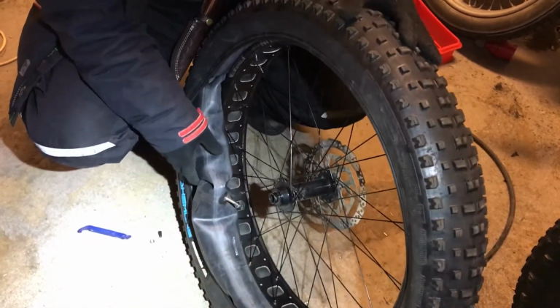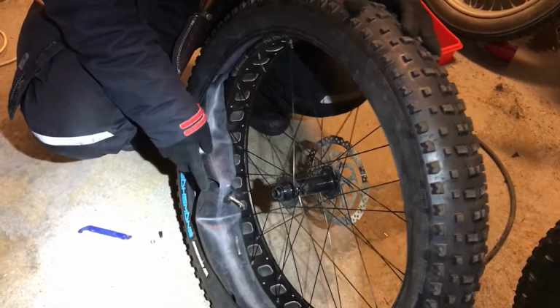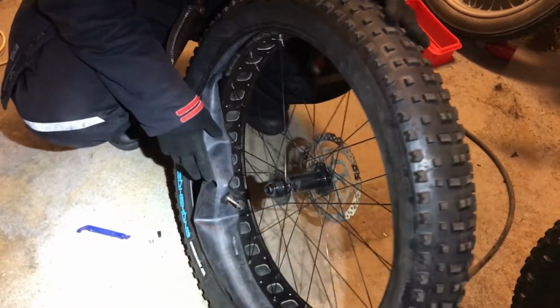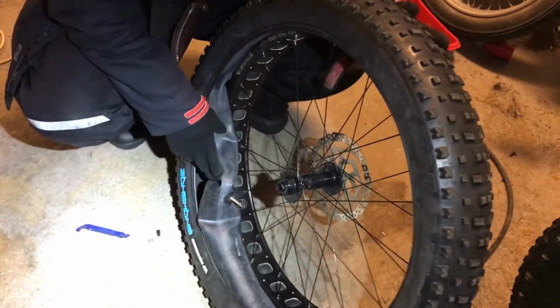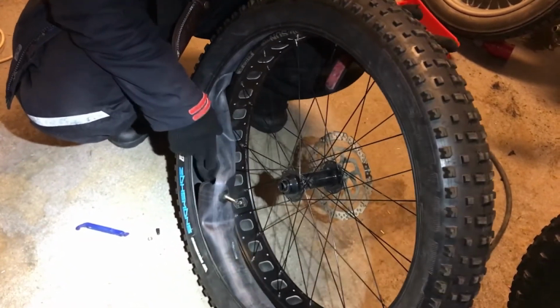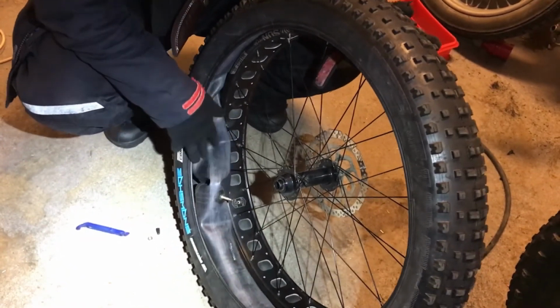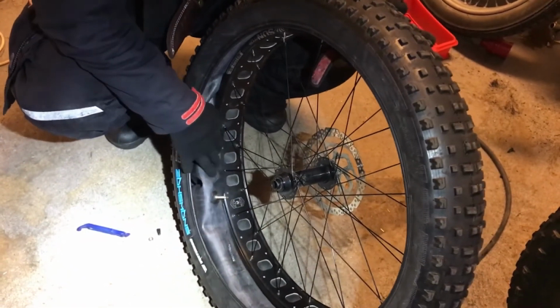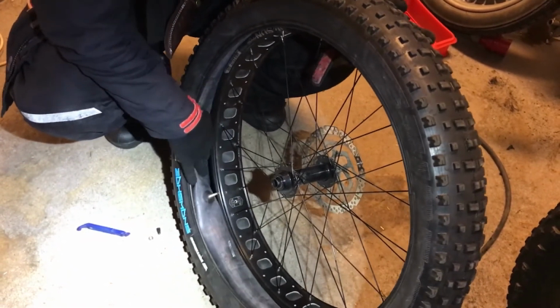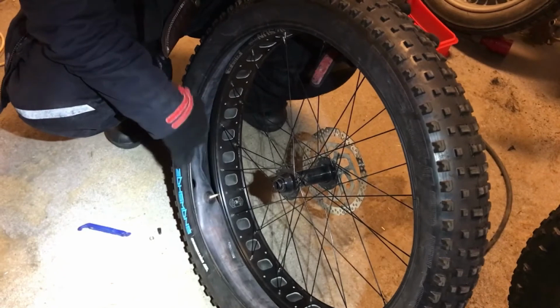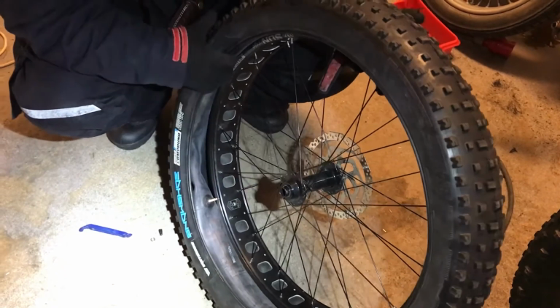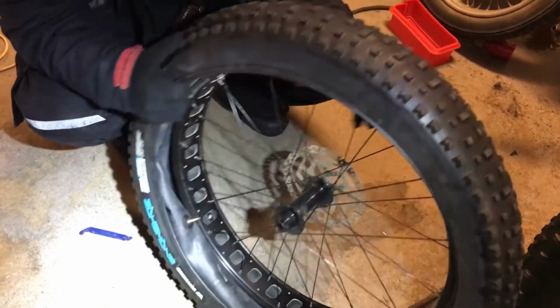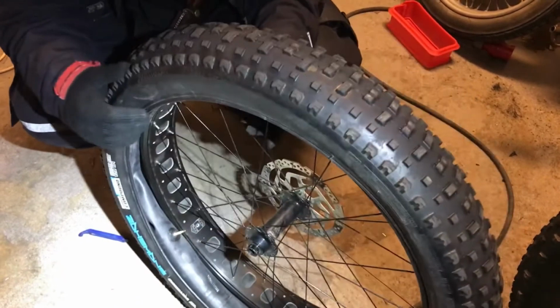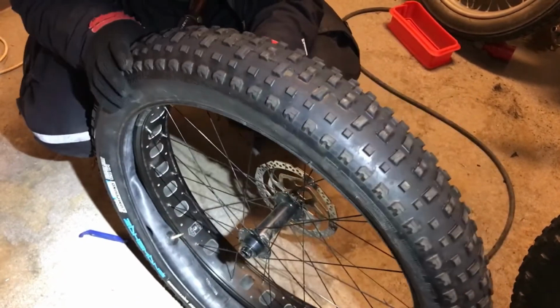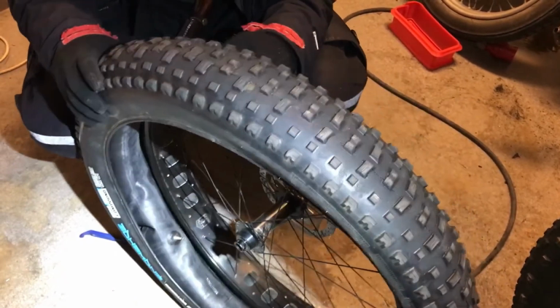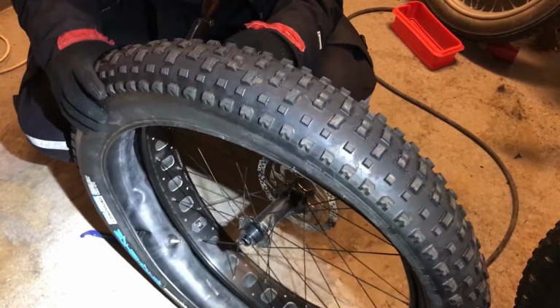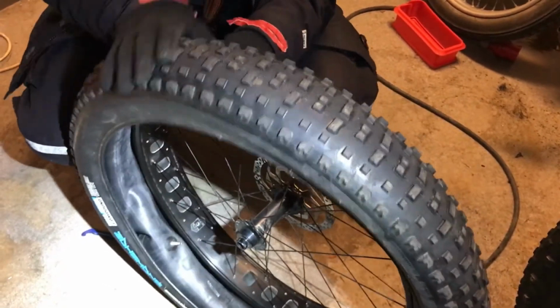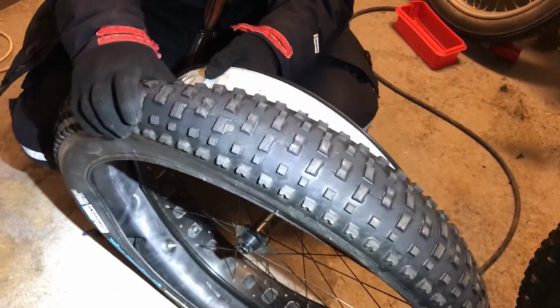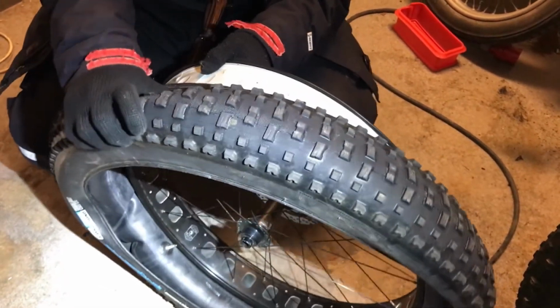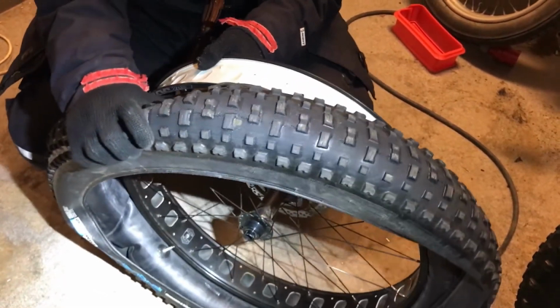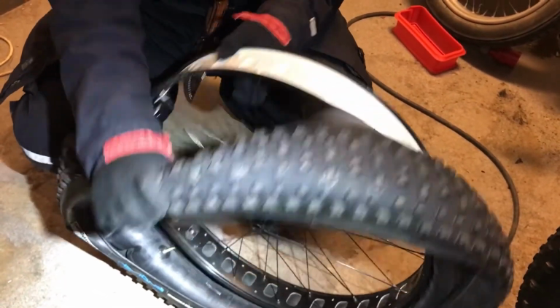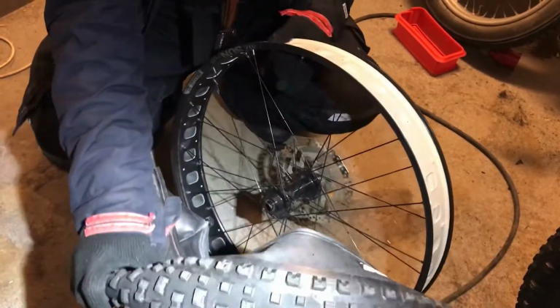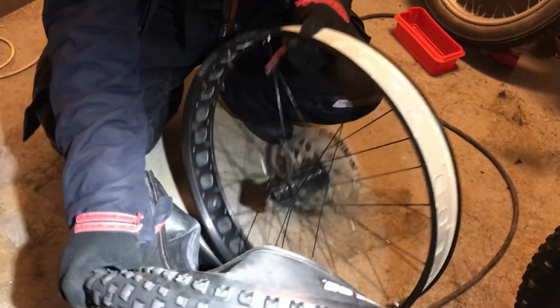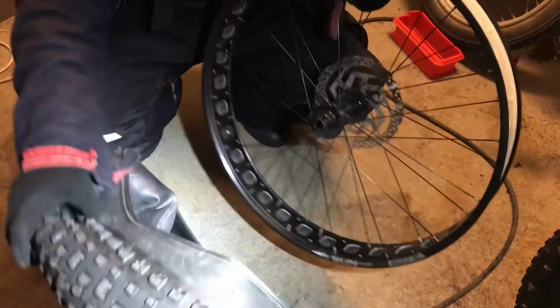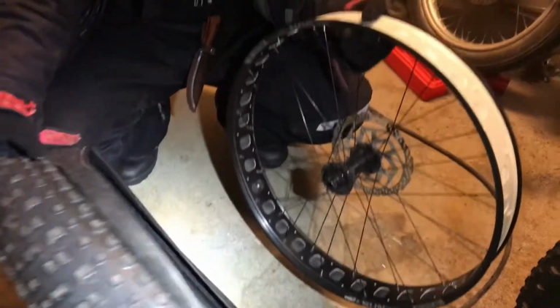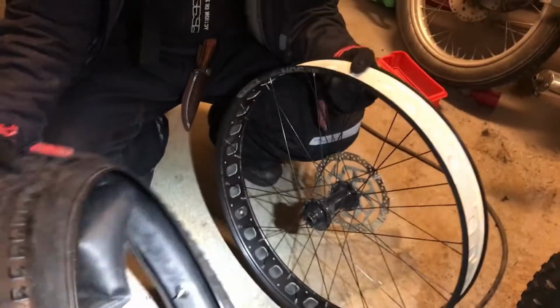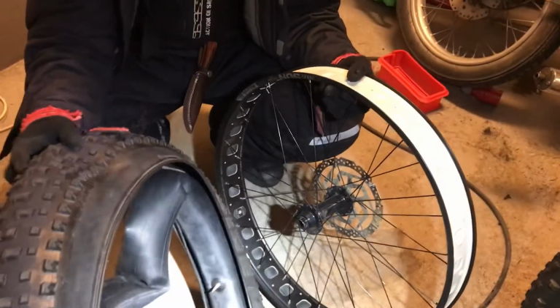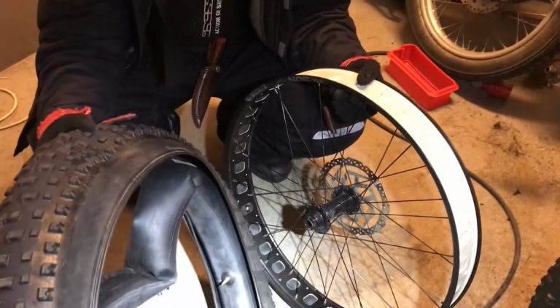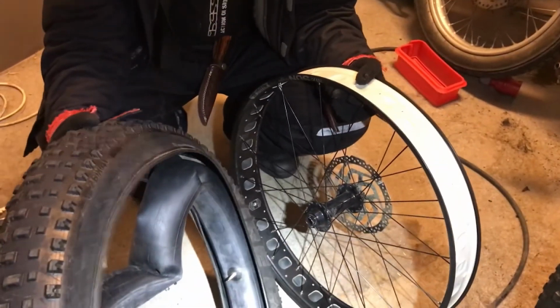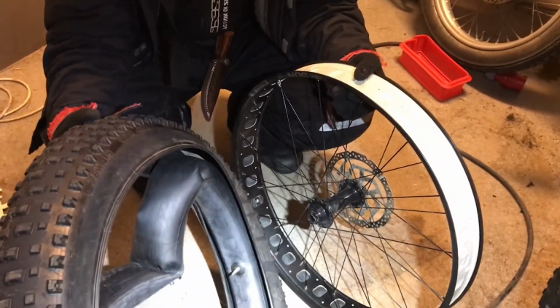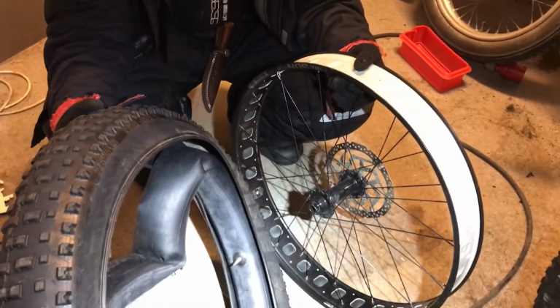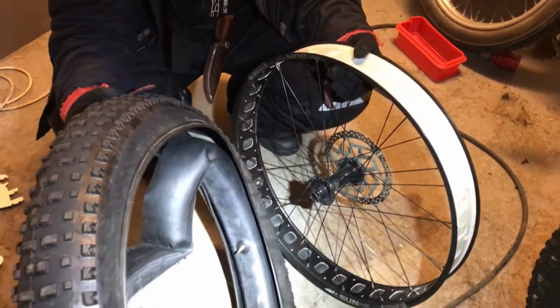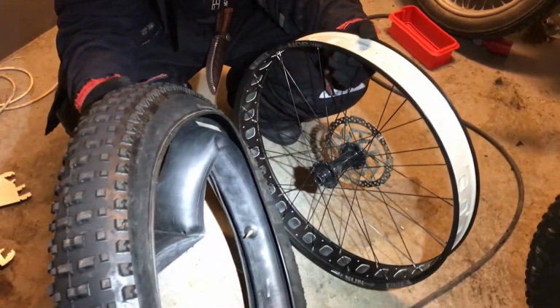And that's it on the other two sides of the tubeless tire. If you want to completely remove it, just go like that. That's it.